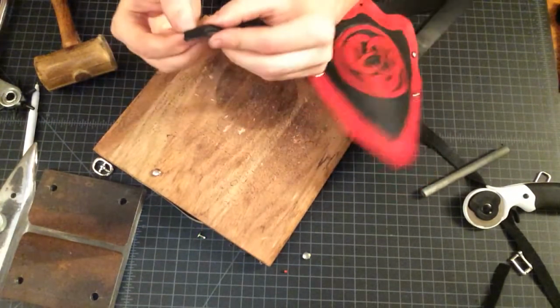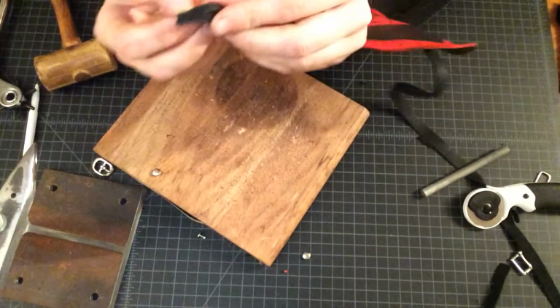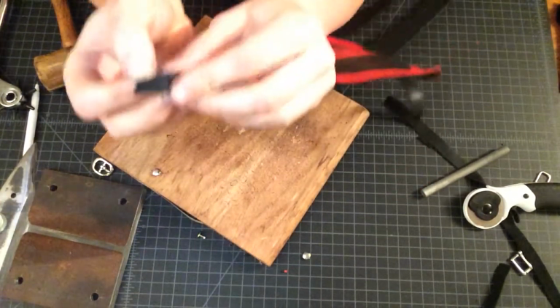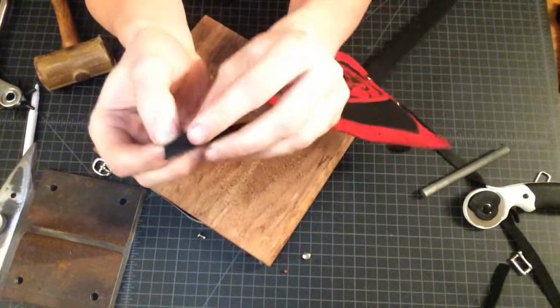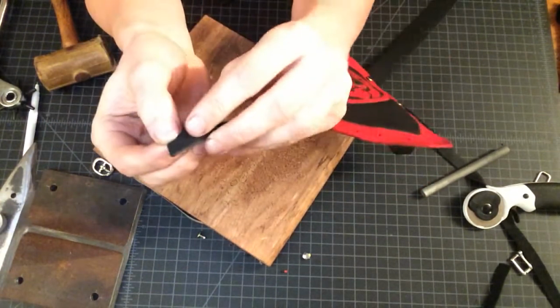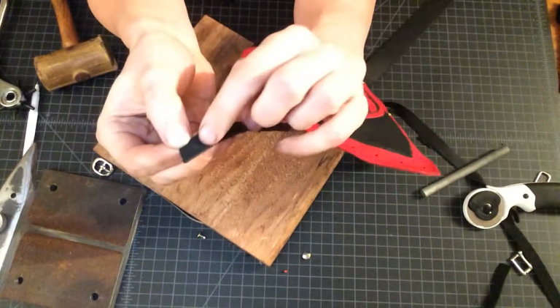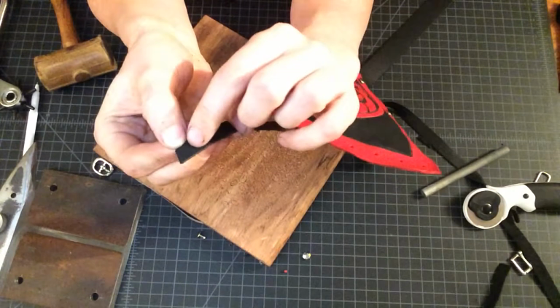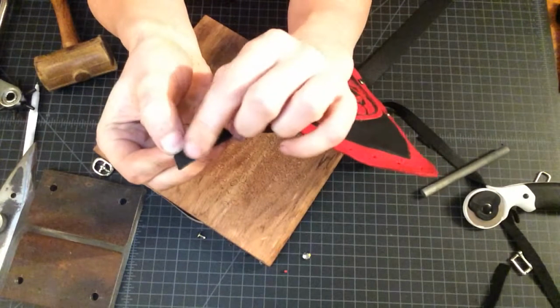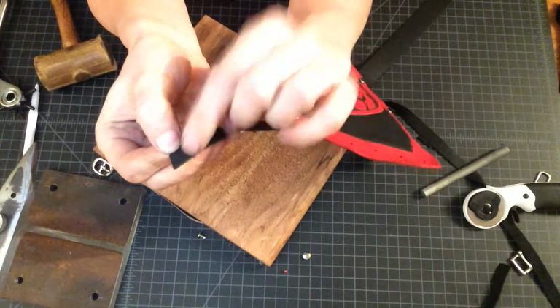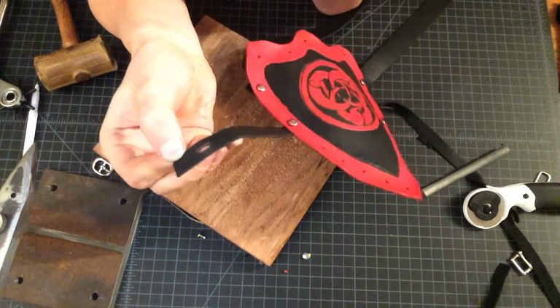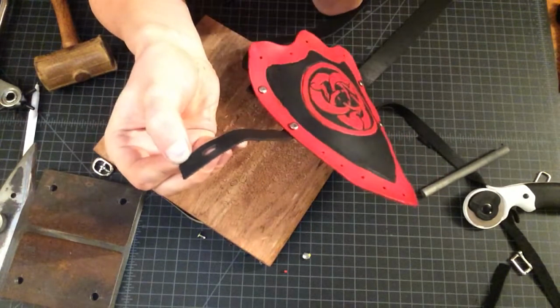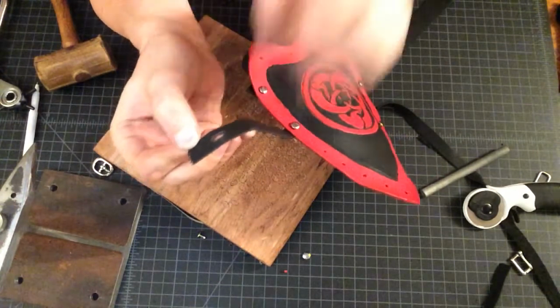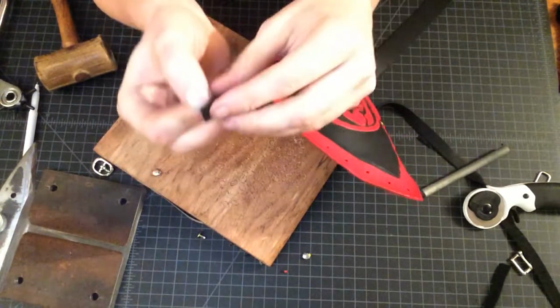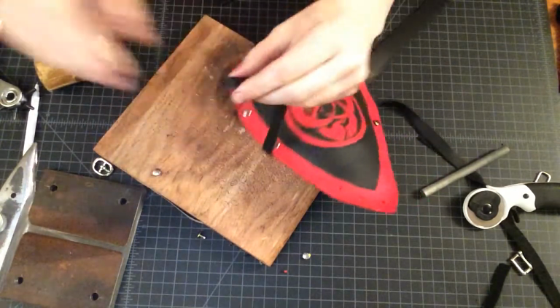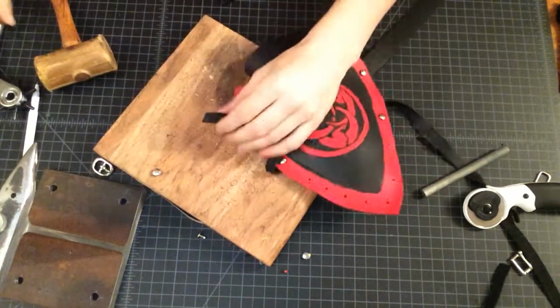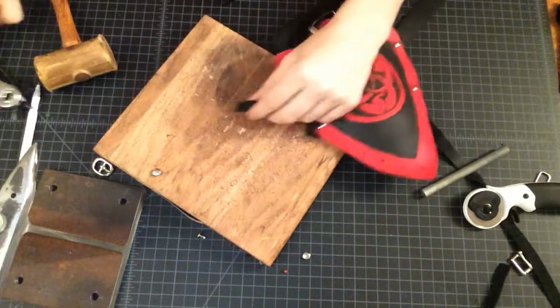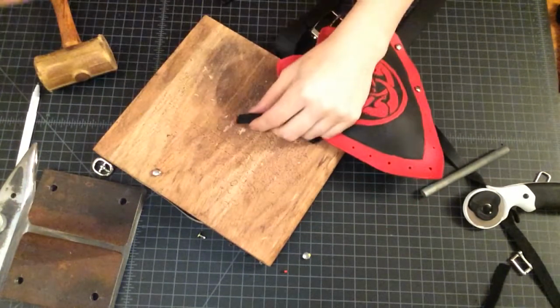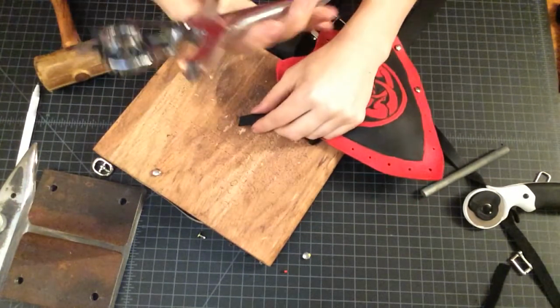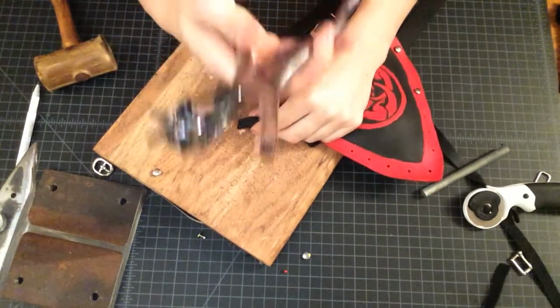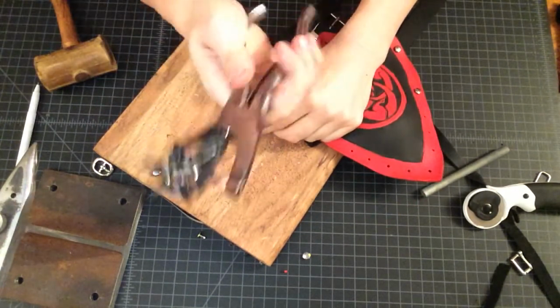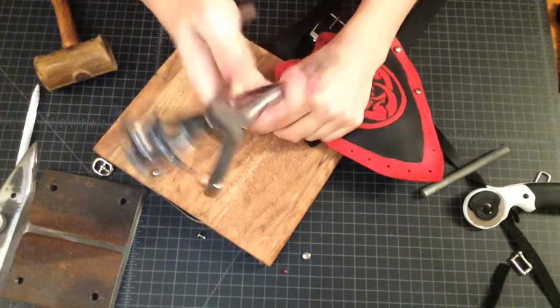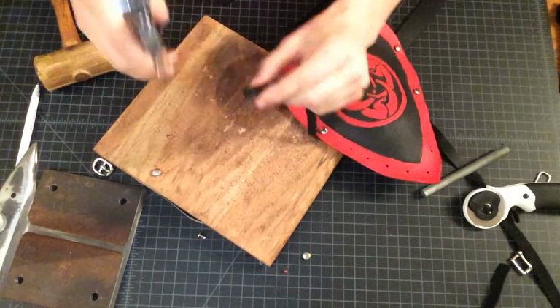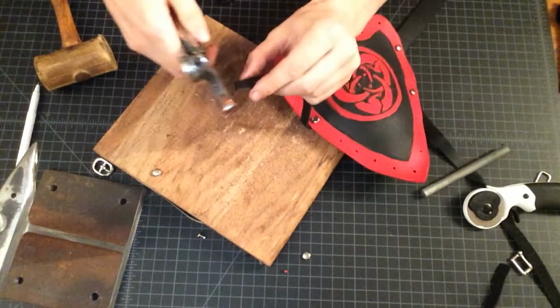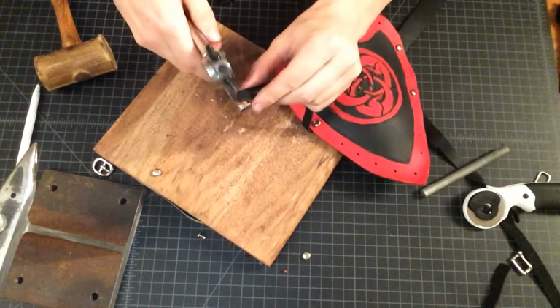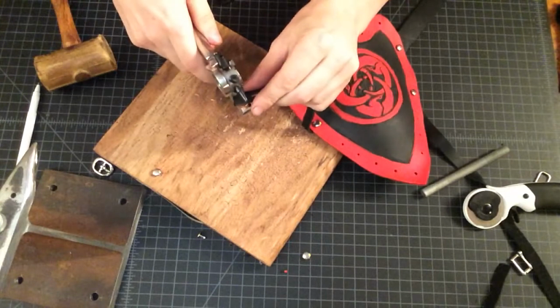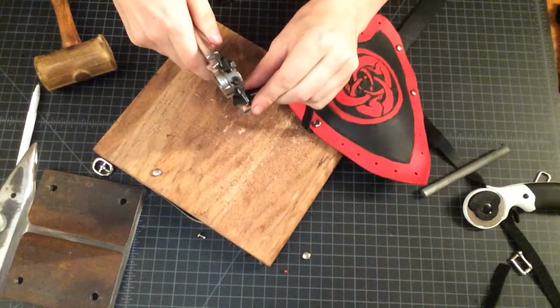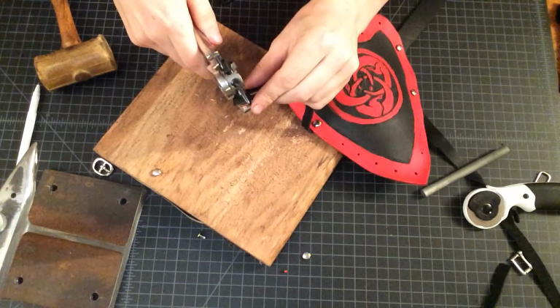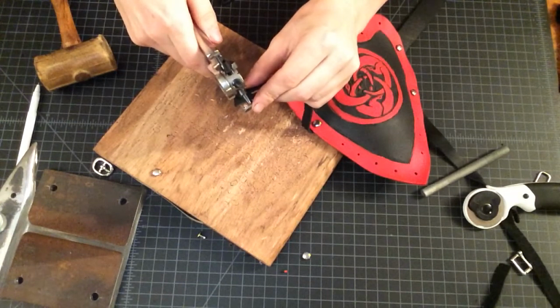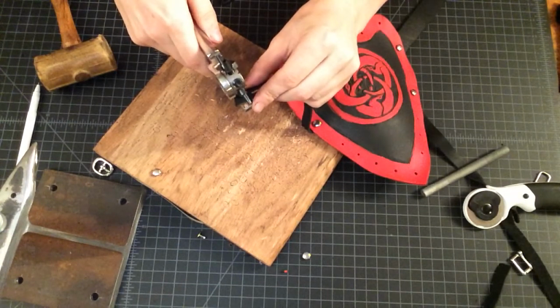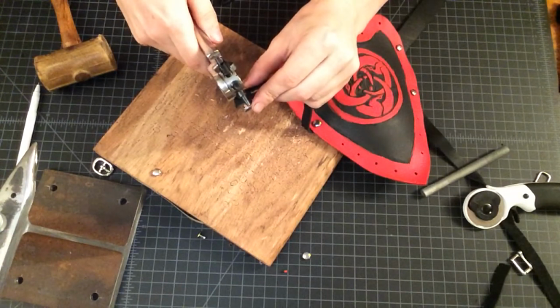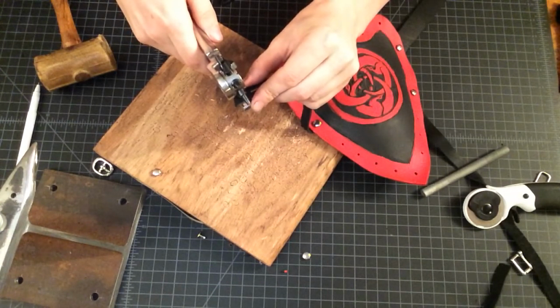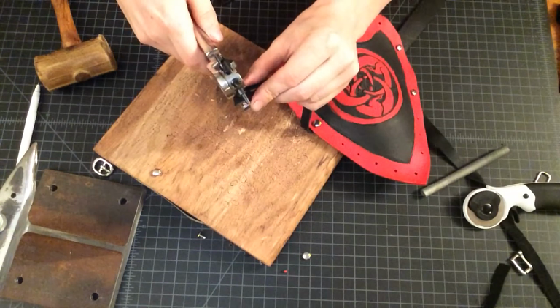The camera won't pick it up, but there's a slight impression where I pressed down with the rivet. We've already got our punch set to the right size for our rivet hole, so we can punch that.